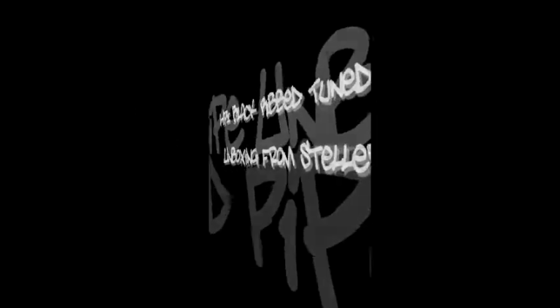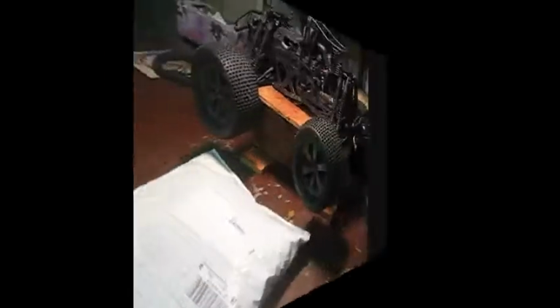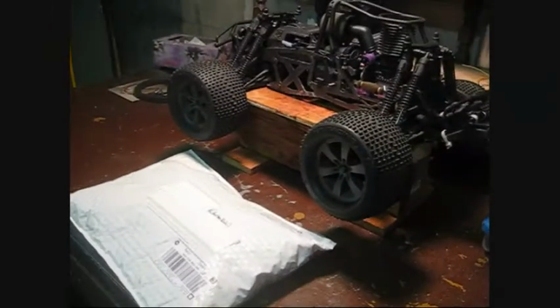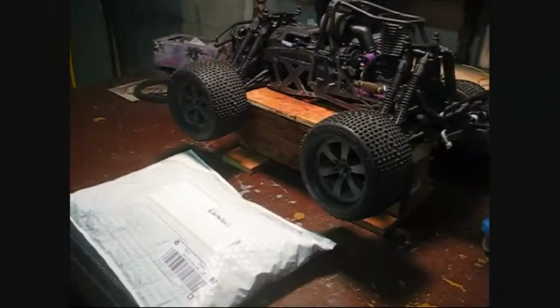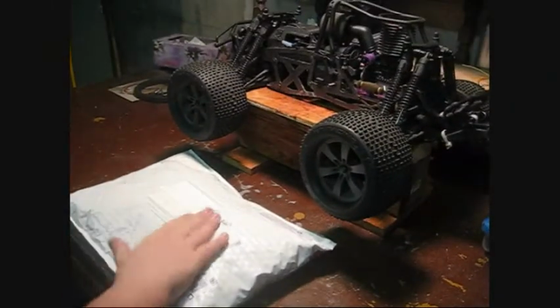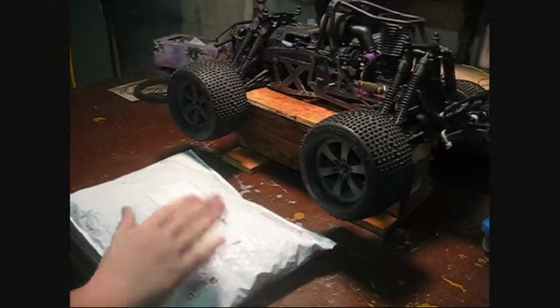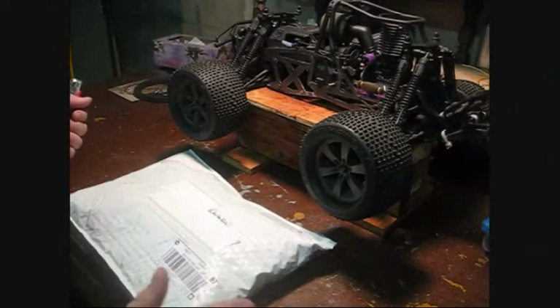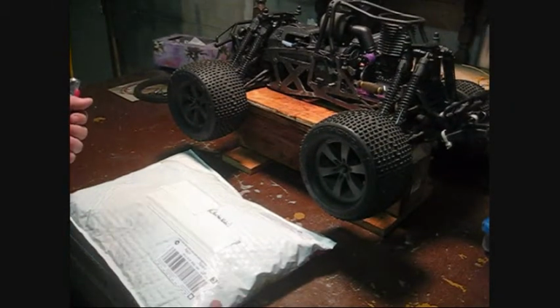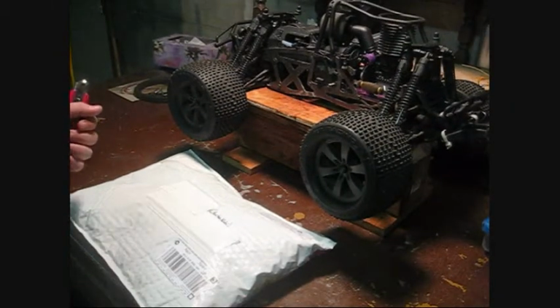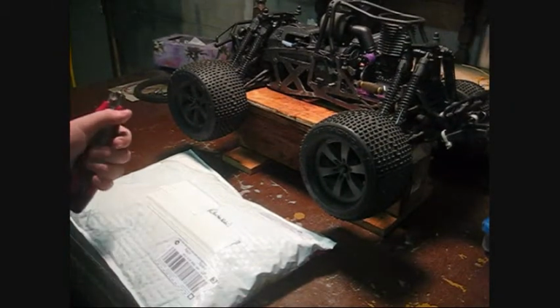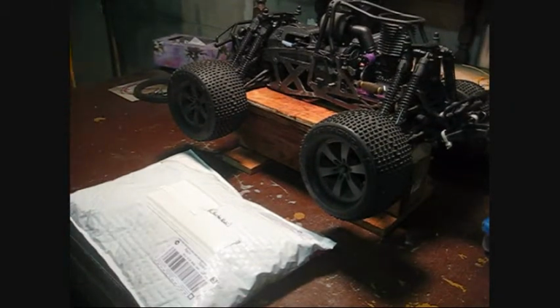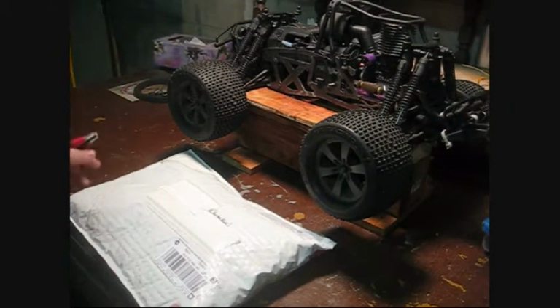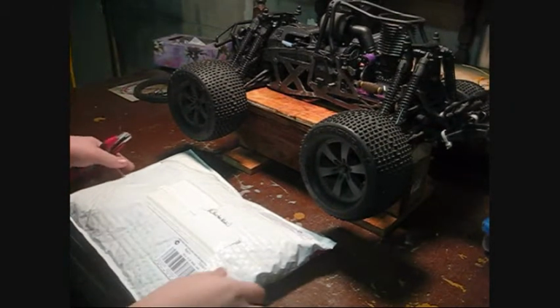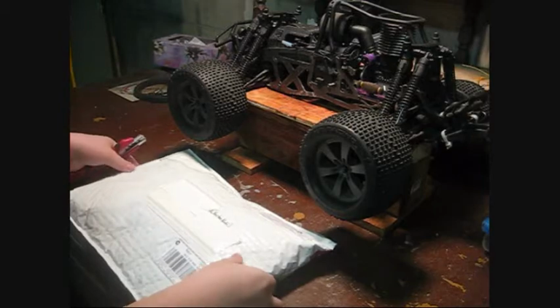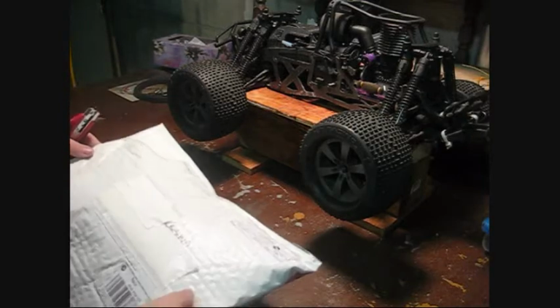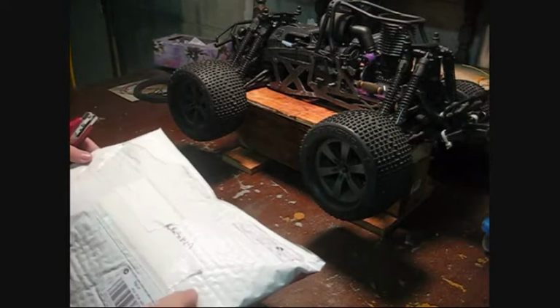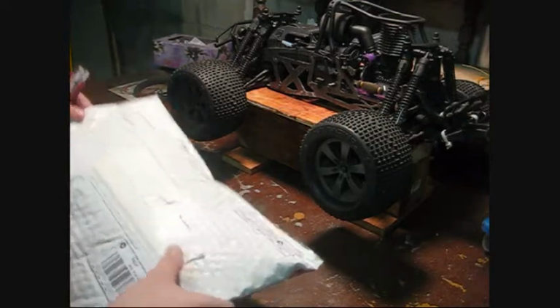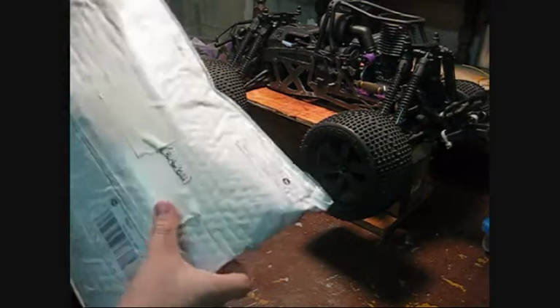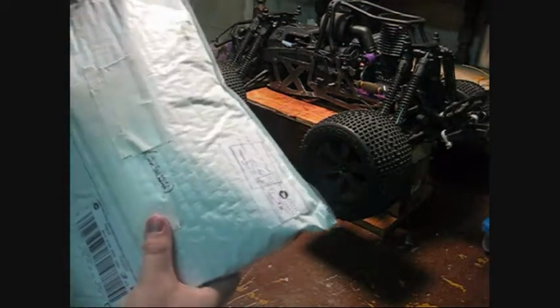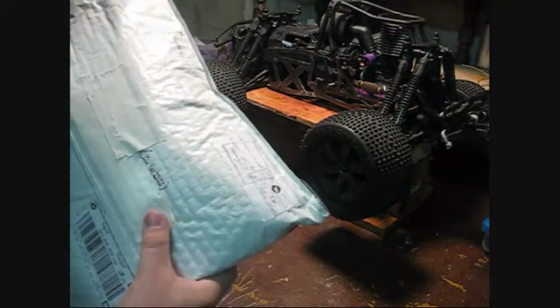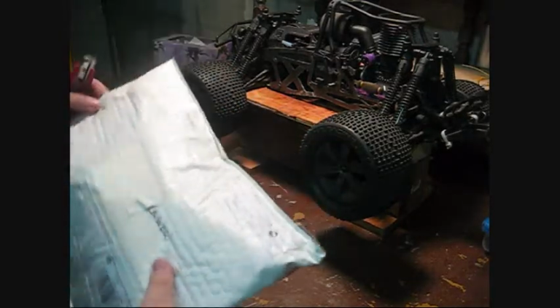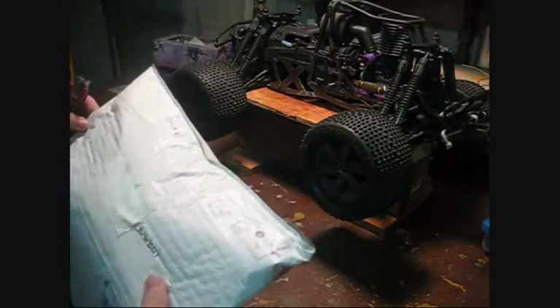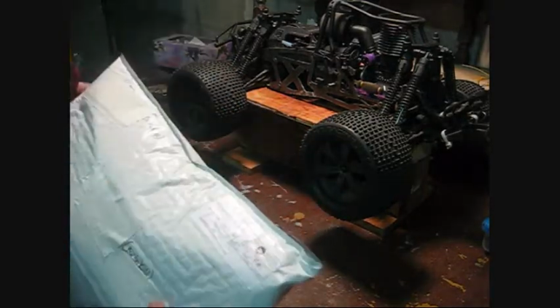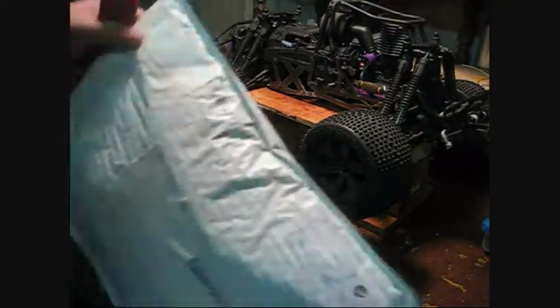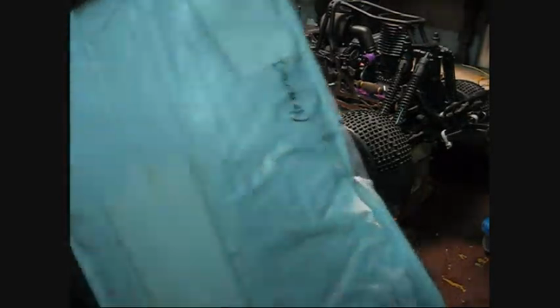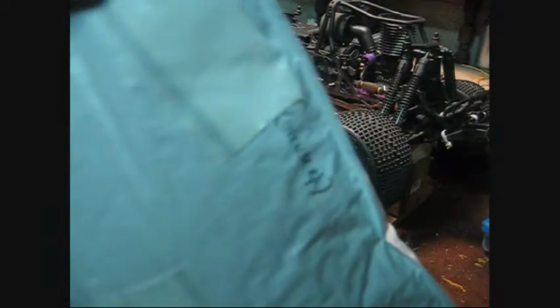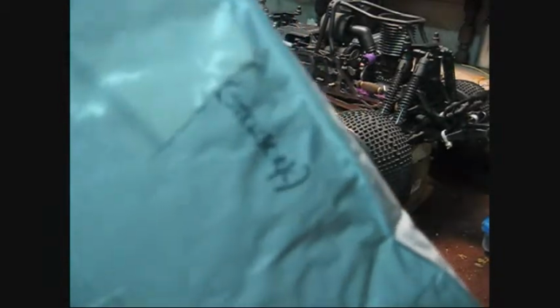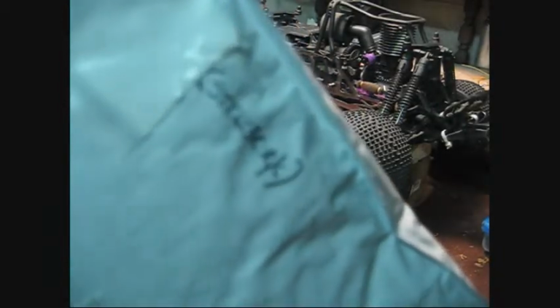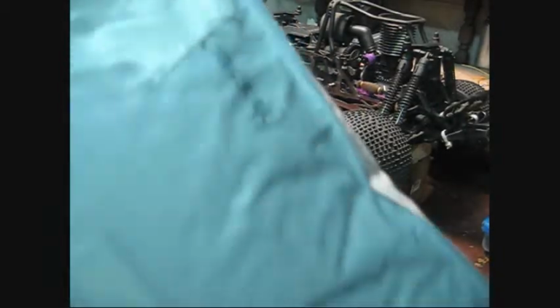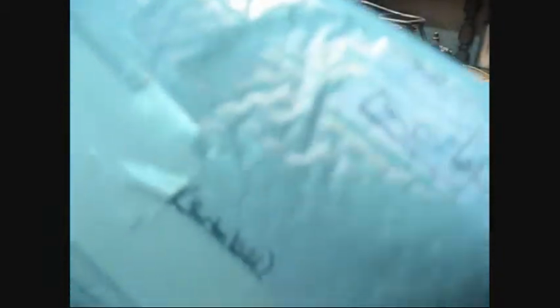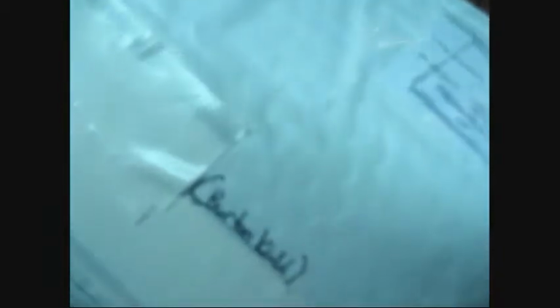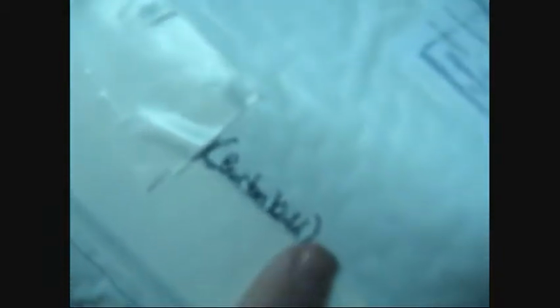All right guys, I actually just got home from school, like maybe 20 minutes ago, and I have received a package — yay! It's from Stellar RC, the Burton kid.